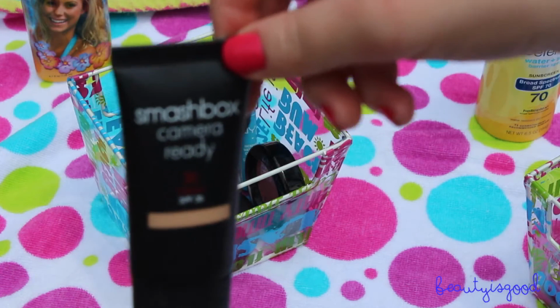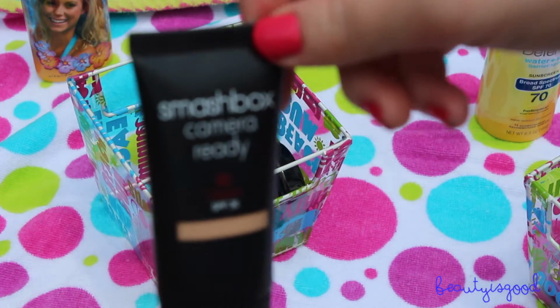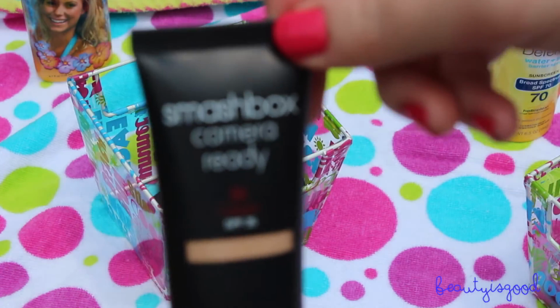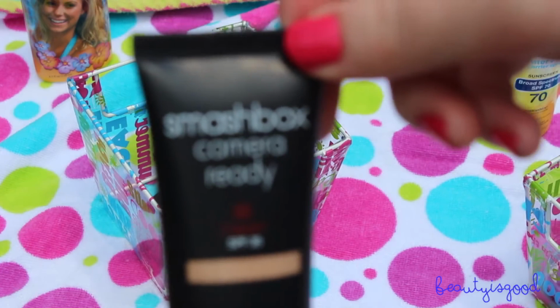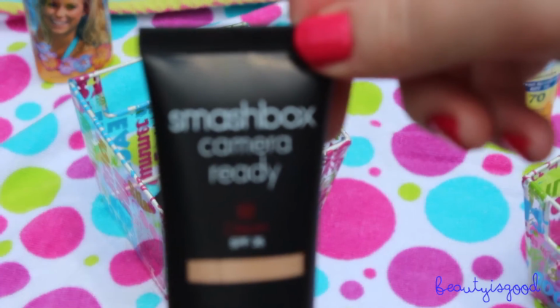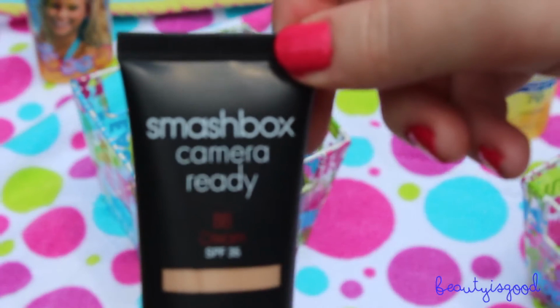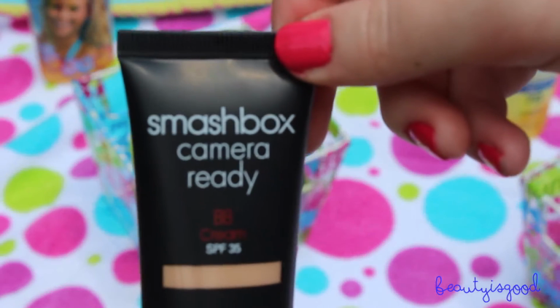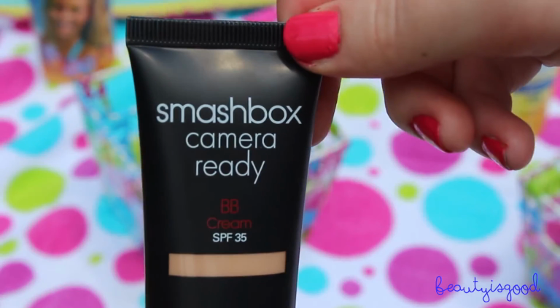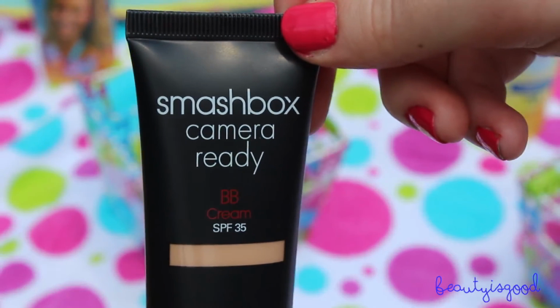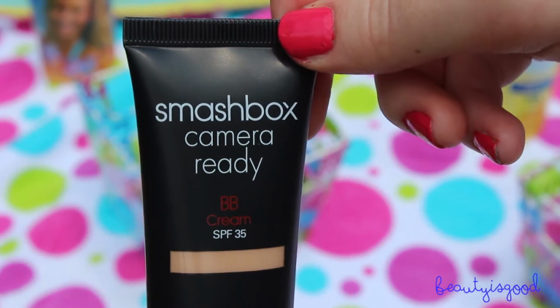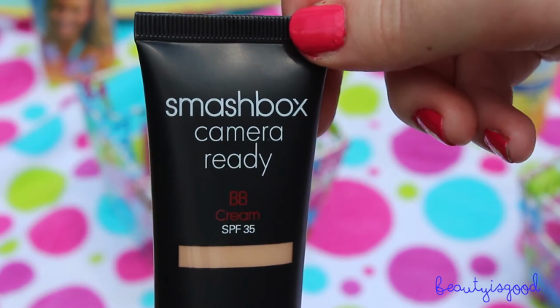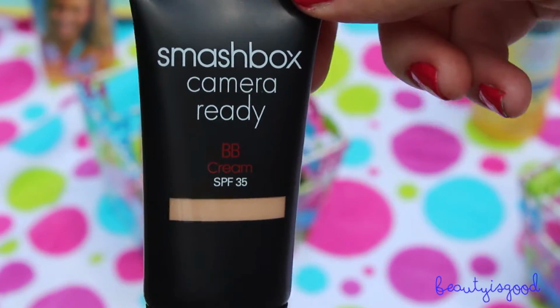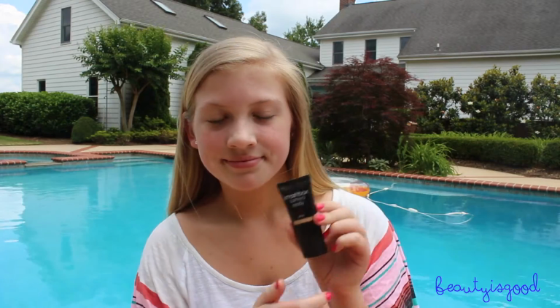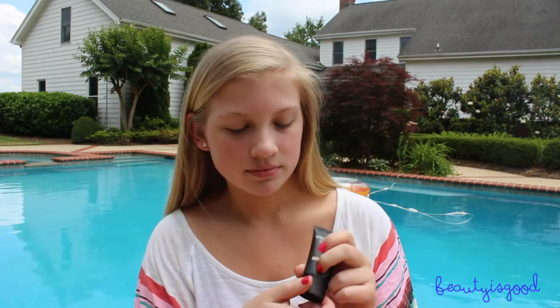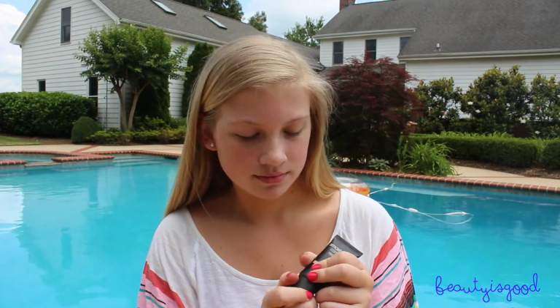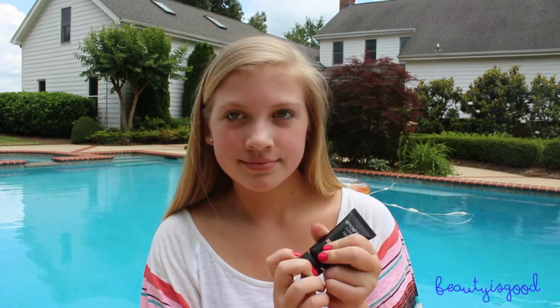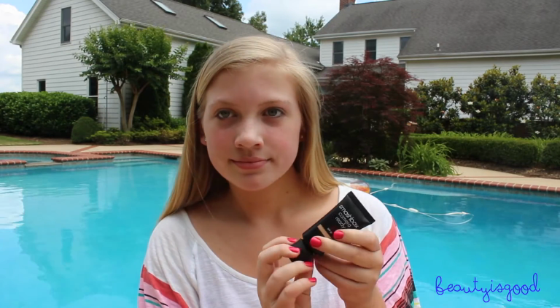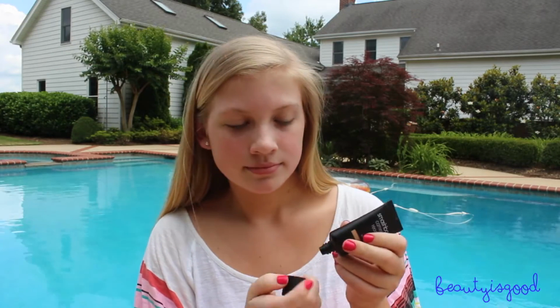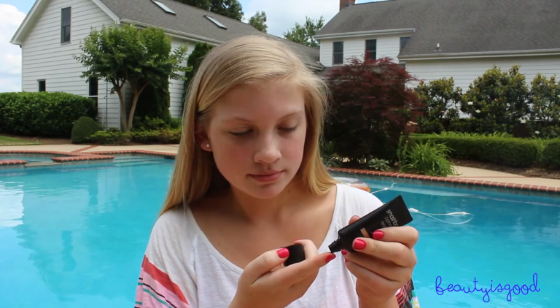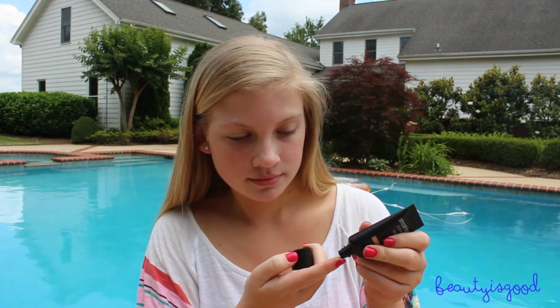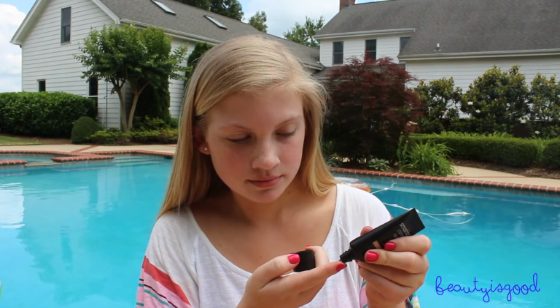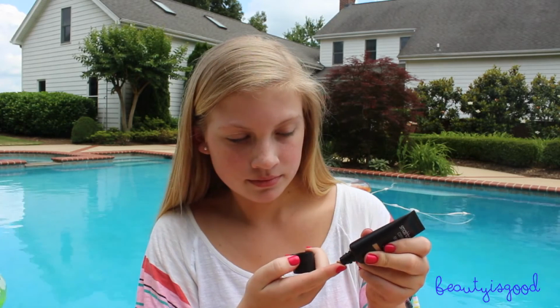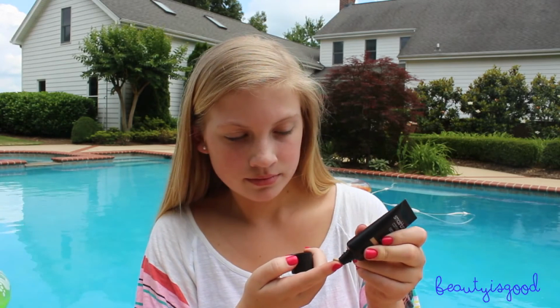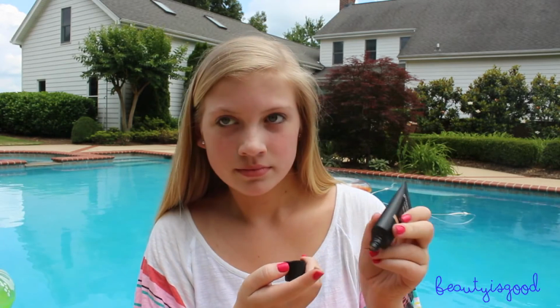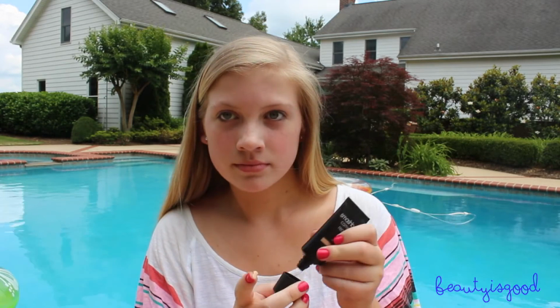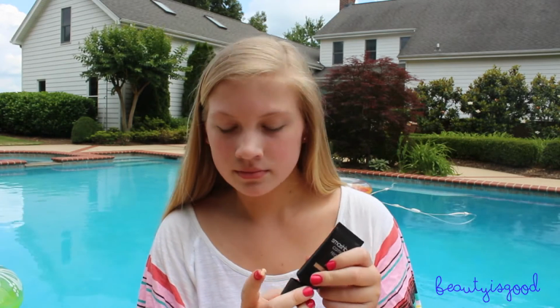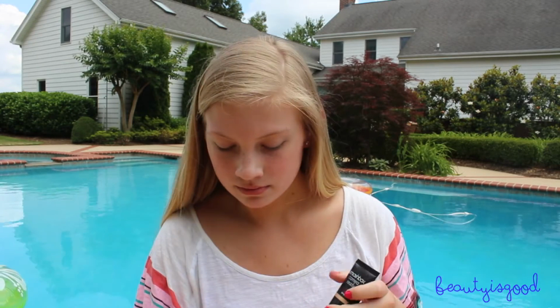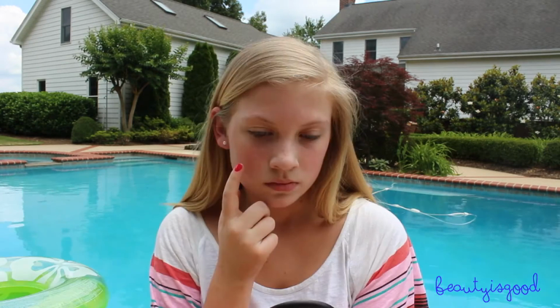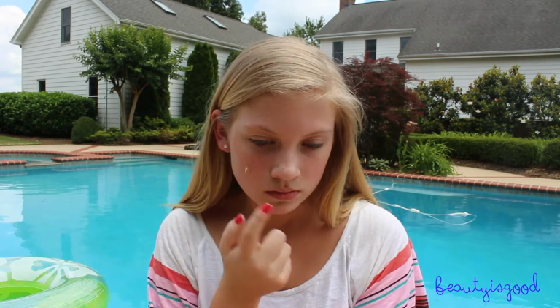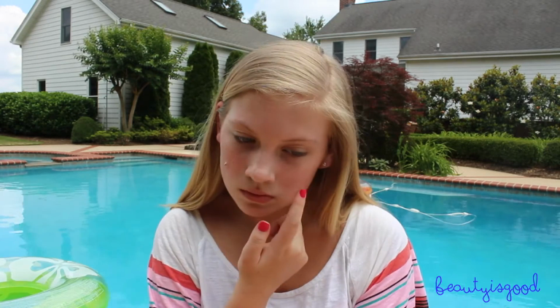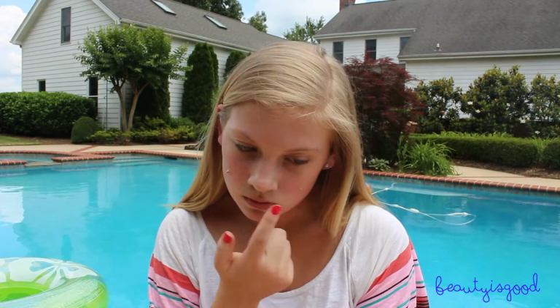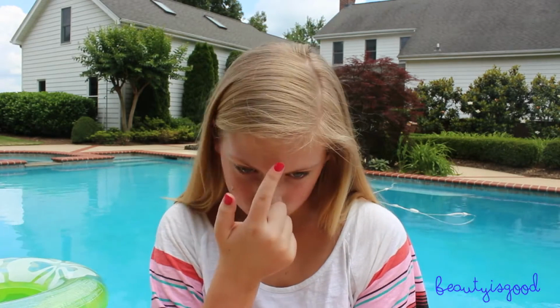Starting out, I'm taking the Smashbox Camera Ready BB Cream — I love this because it has SPF 35. If your BB cream doesn't have SPF, be sure to put on sunscreen beforehand.